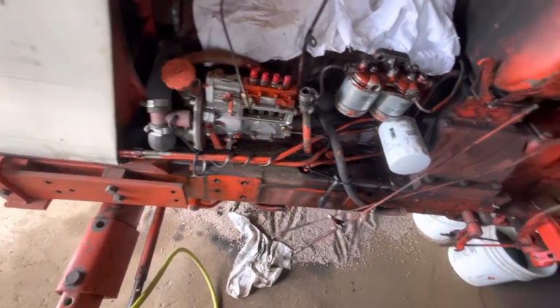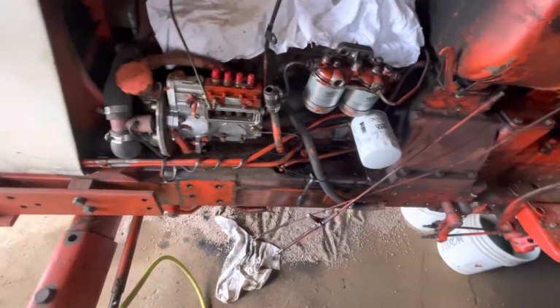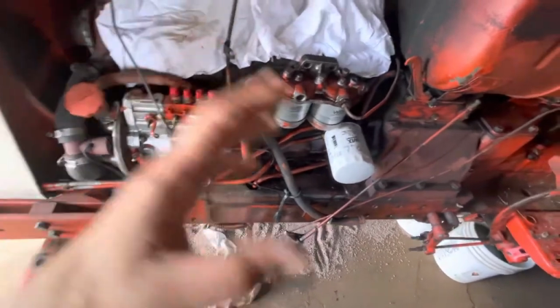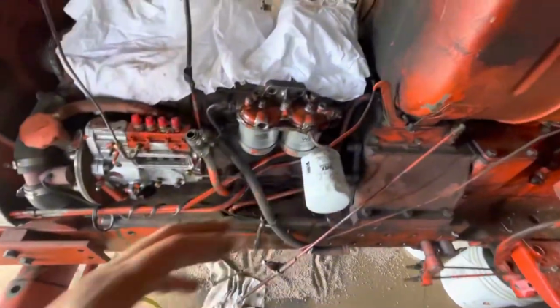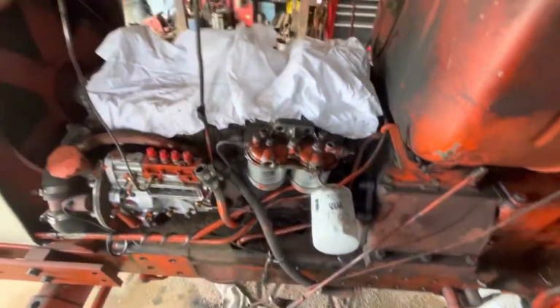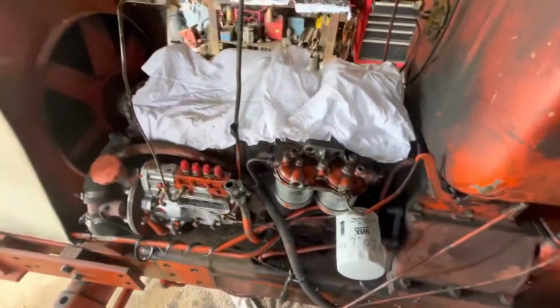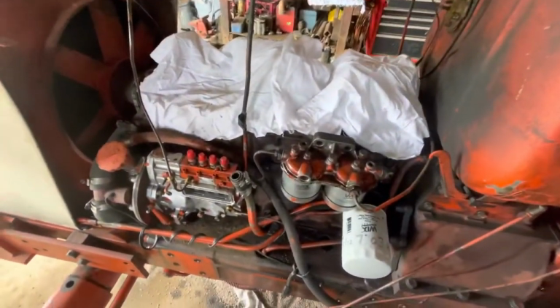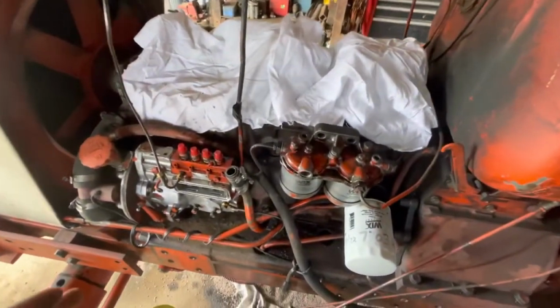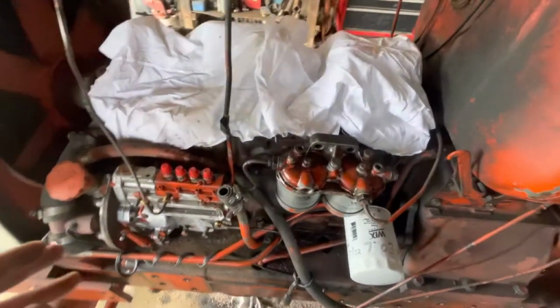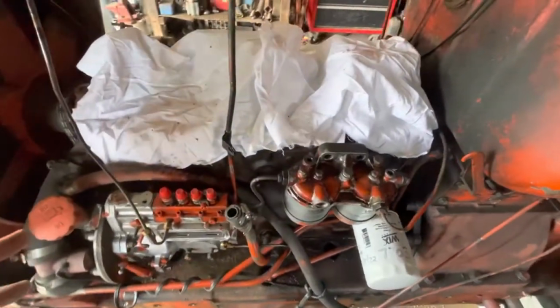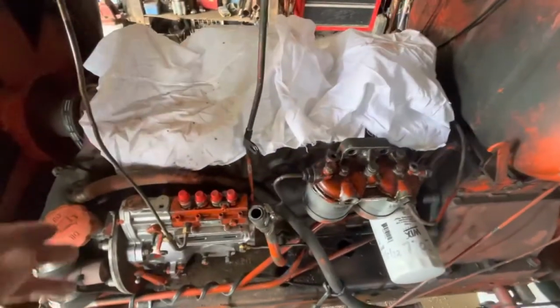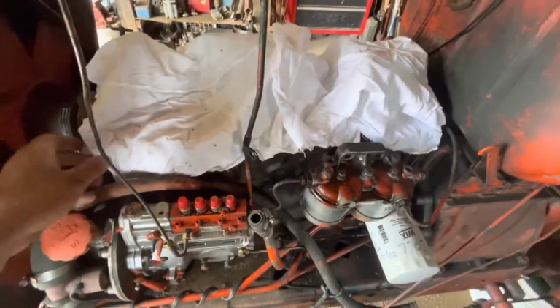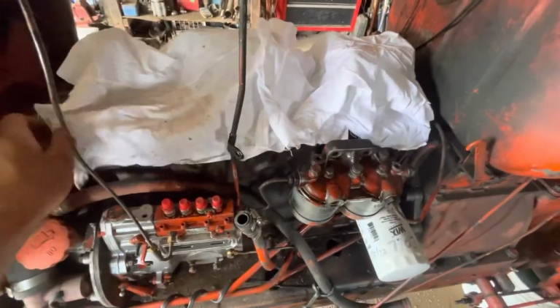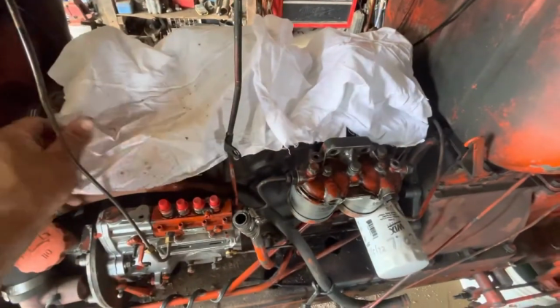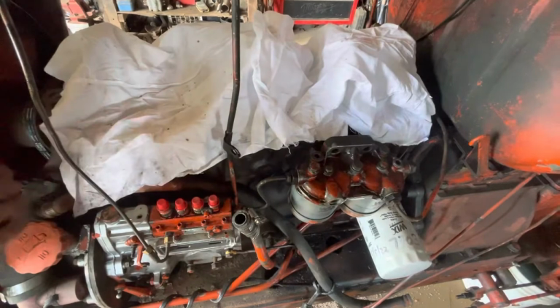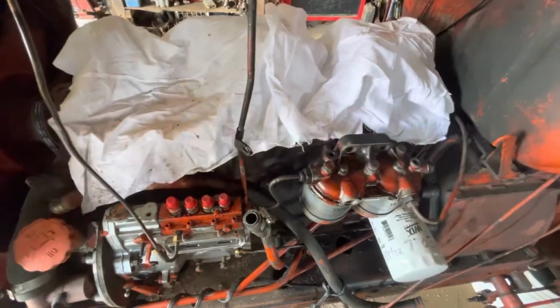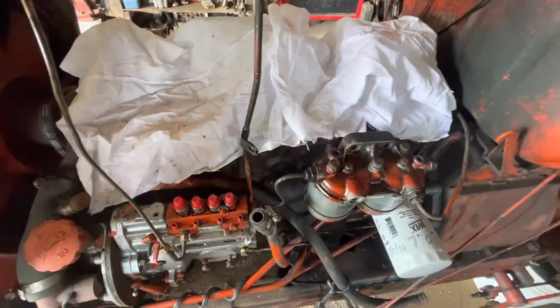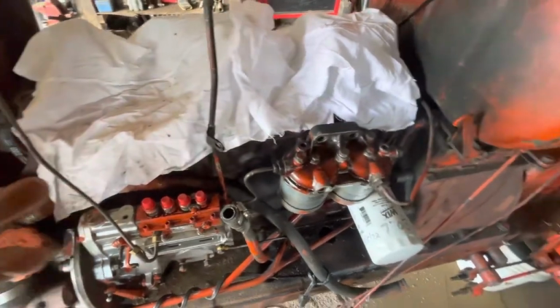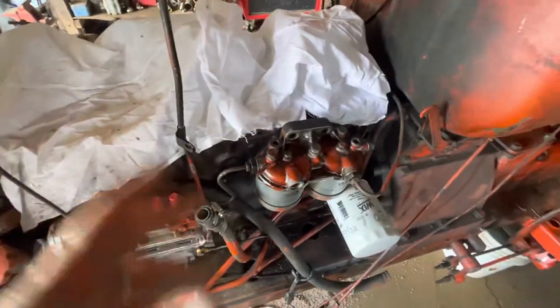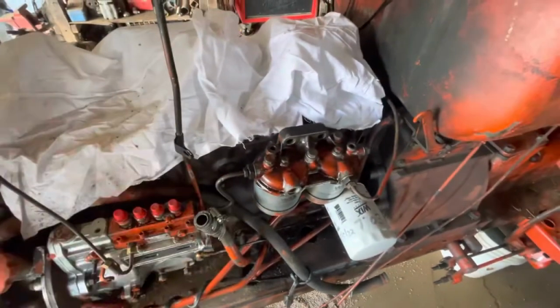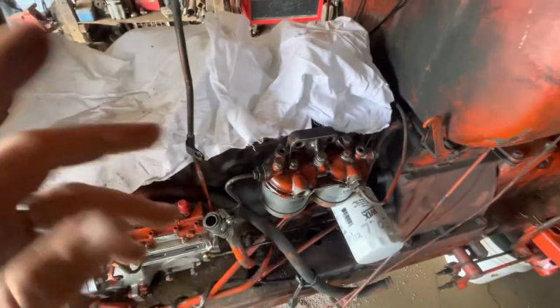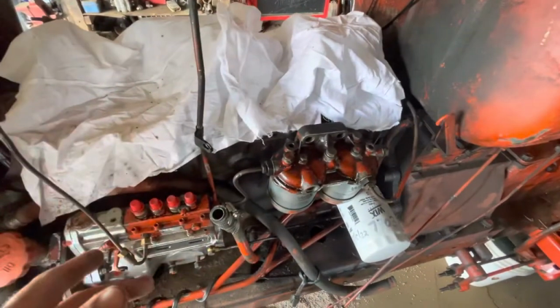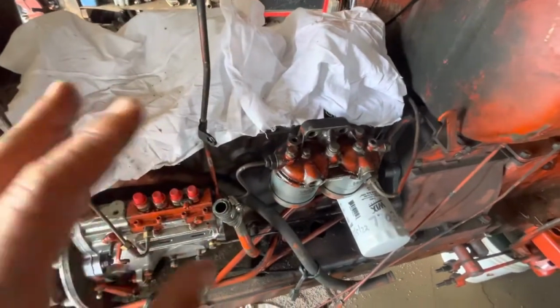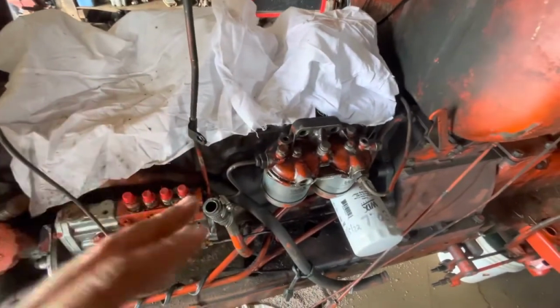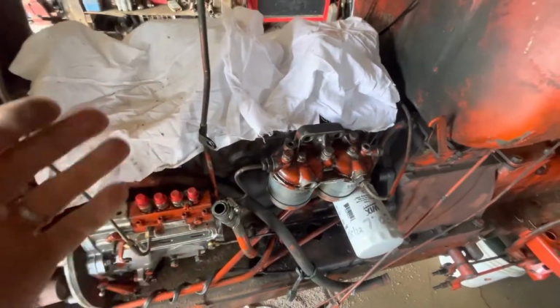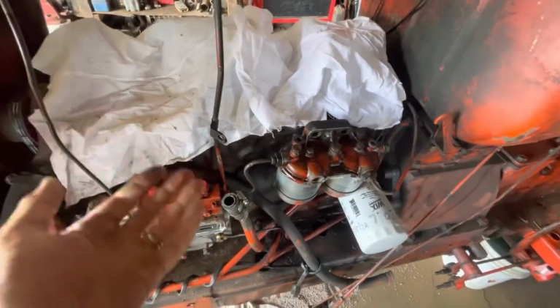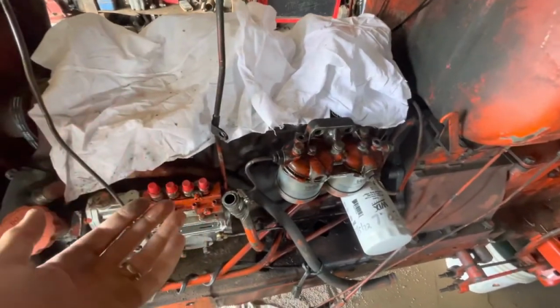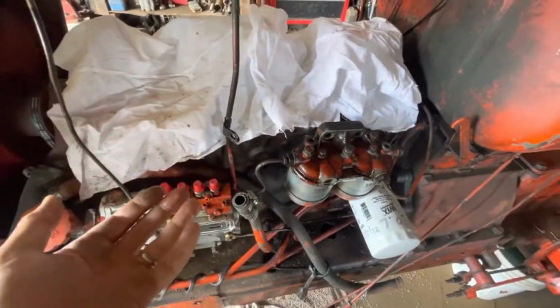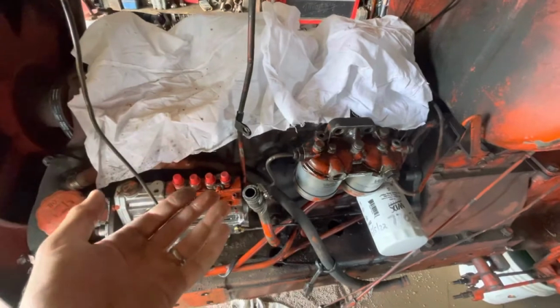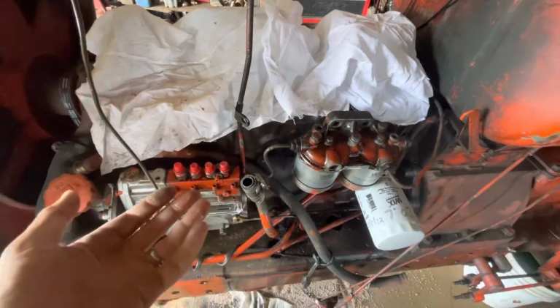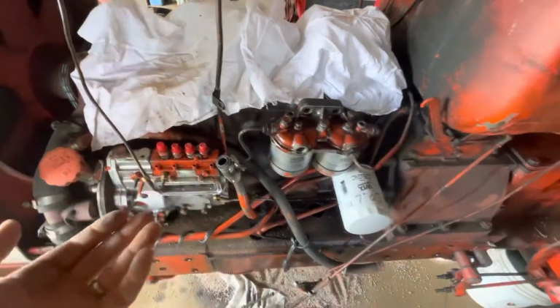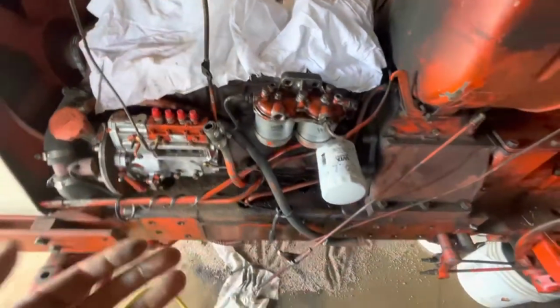Was going to do all new pistons and the whole thing anyway. Pulled that one out to find that problem, then went through the other ones — all of them are like that.